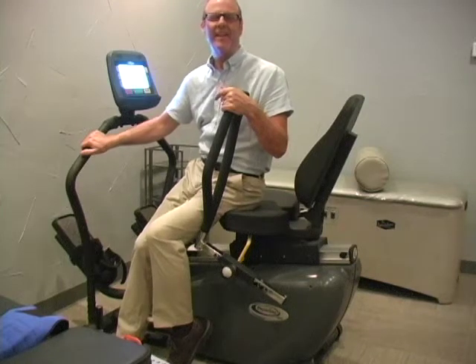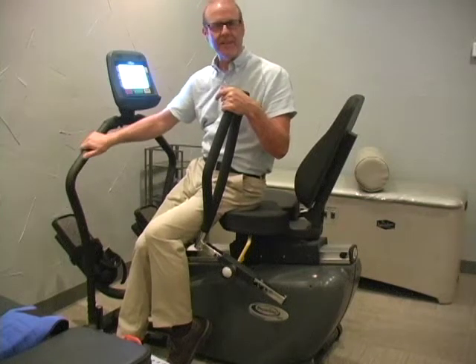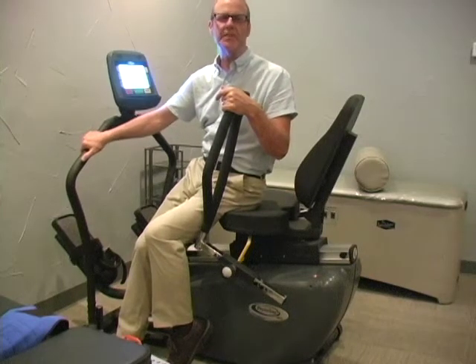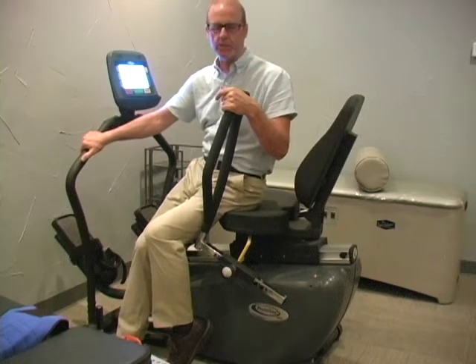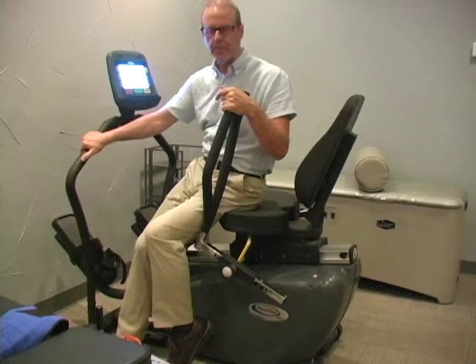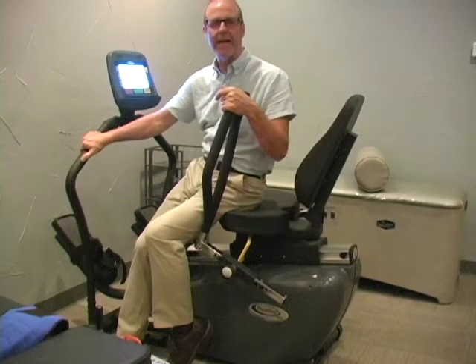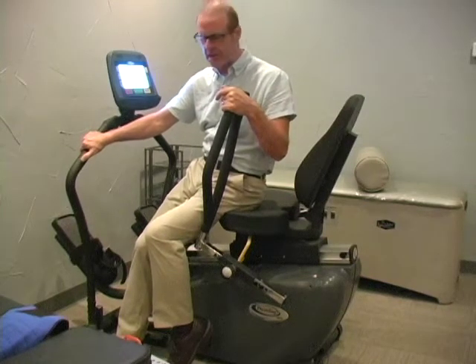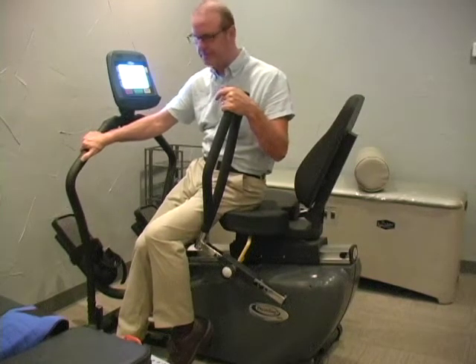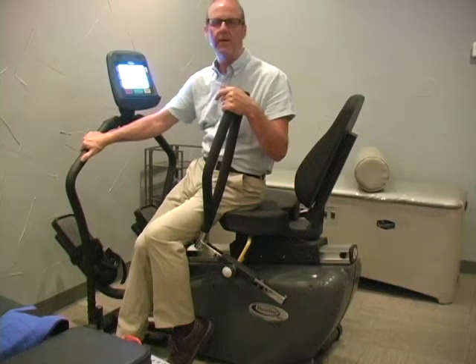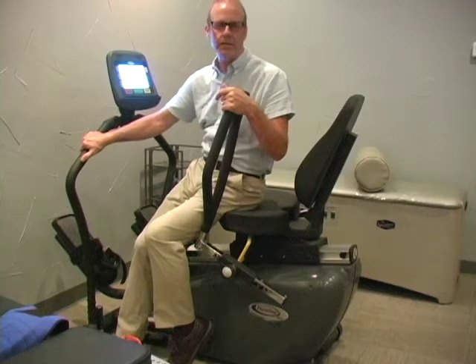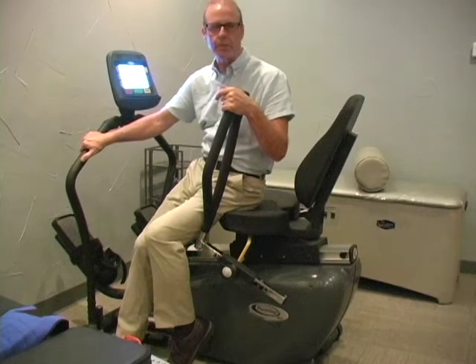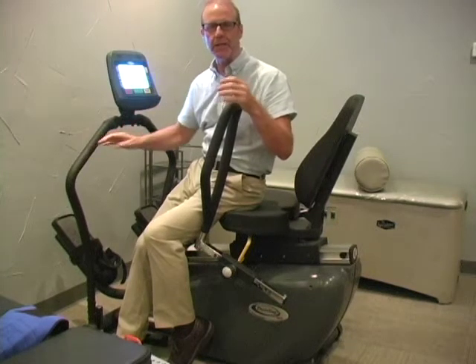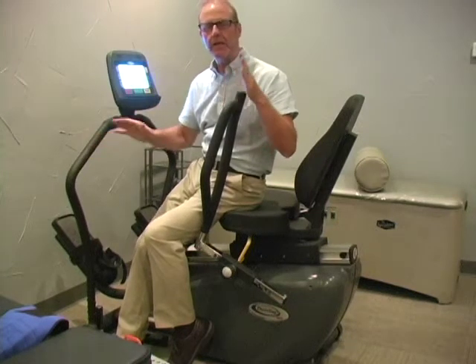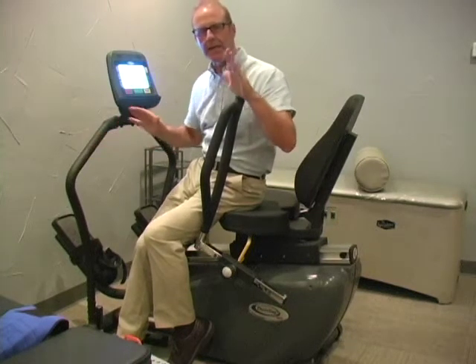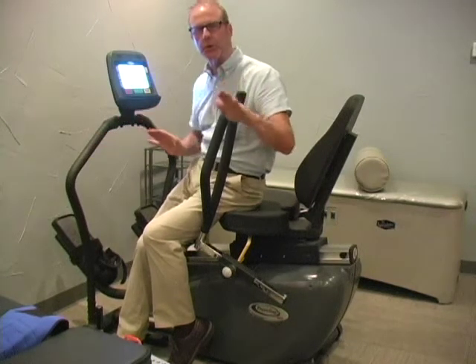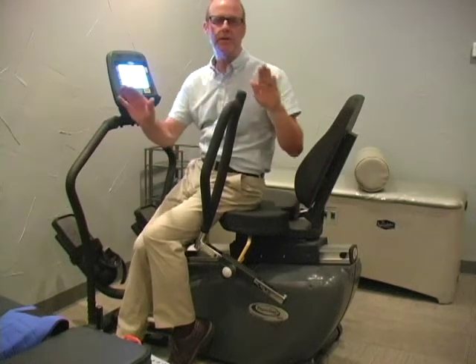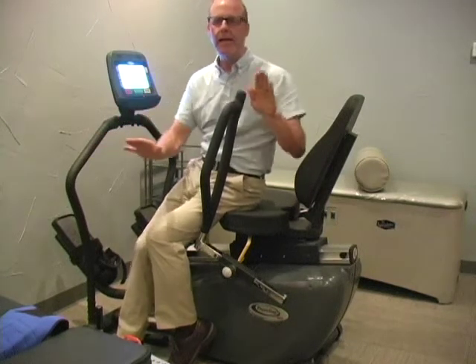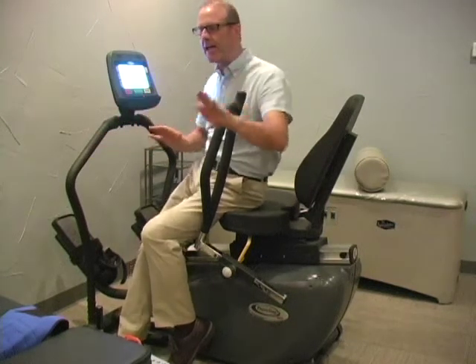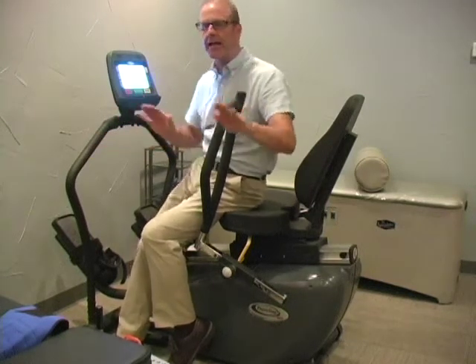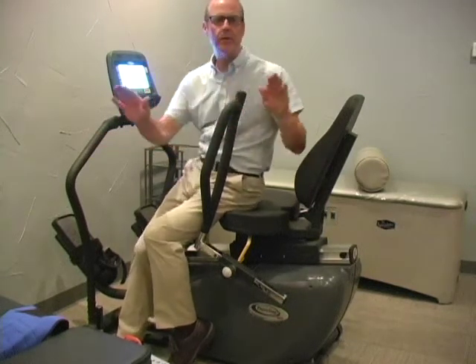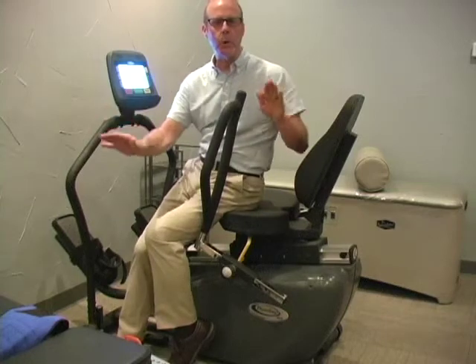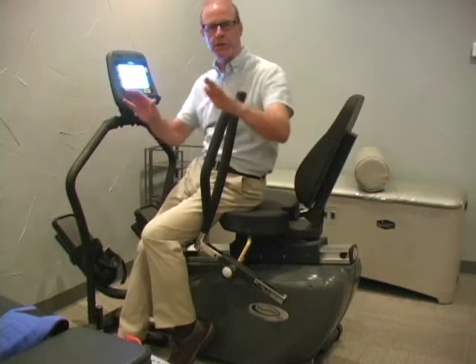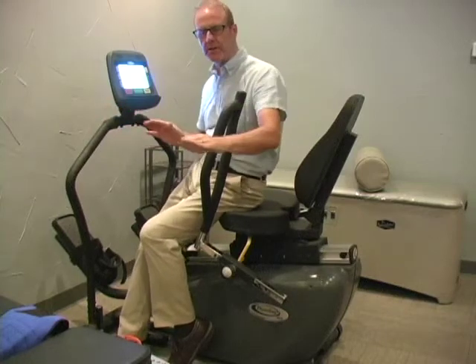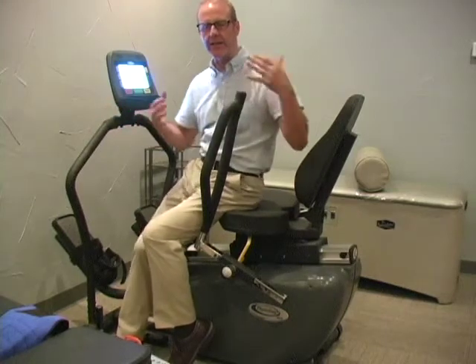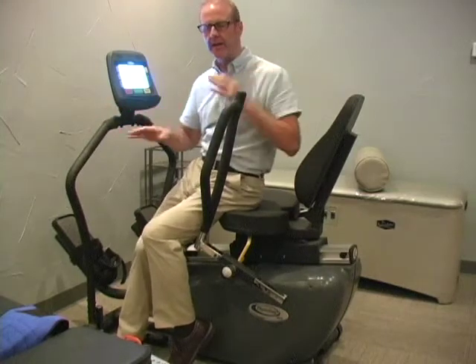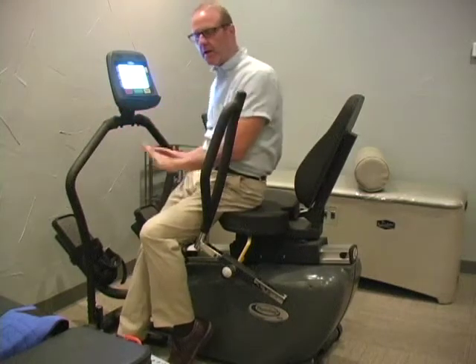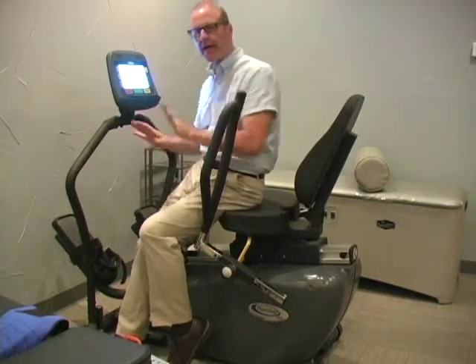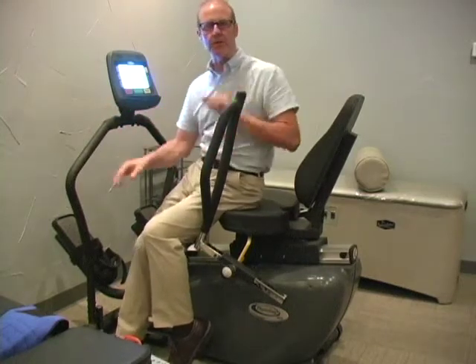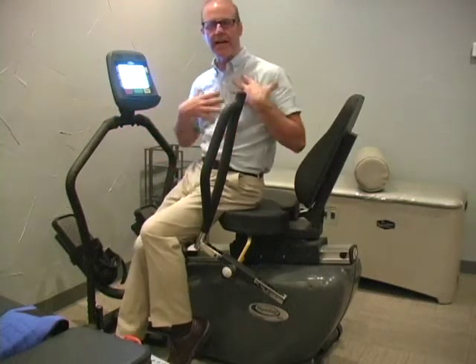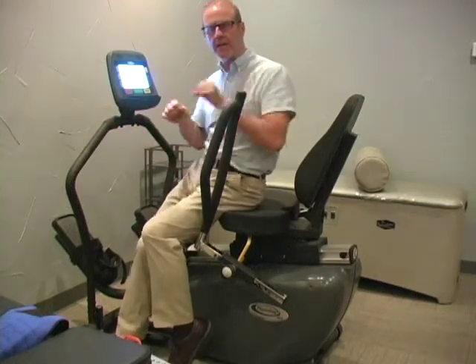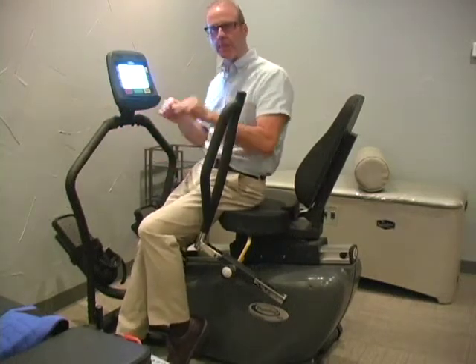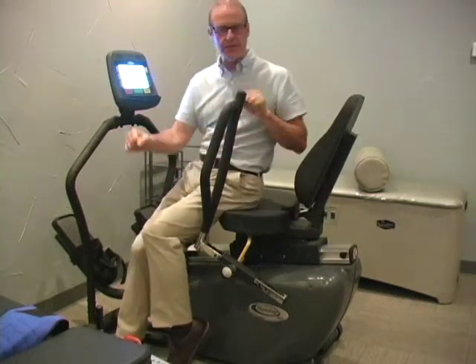This is the Physiostep Exerciser. It's a cross between an elliptical and a rowing machine, activating the leg muscles and upper body muscles.